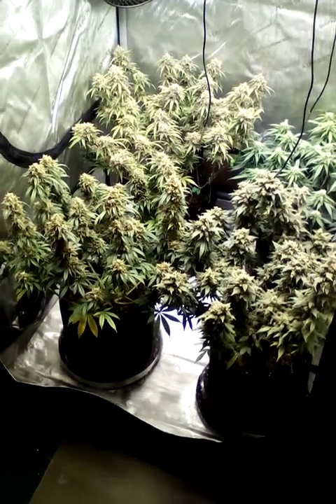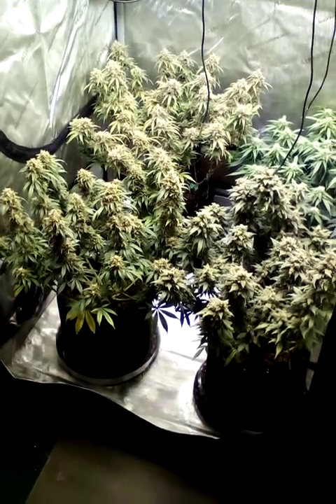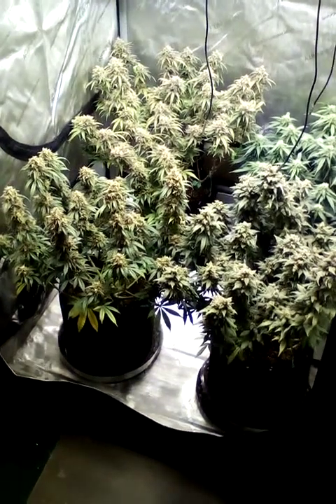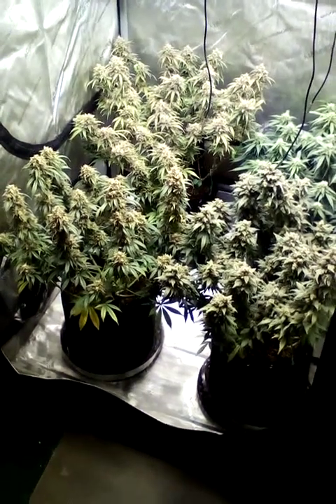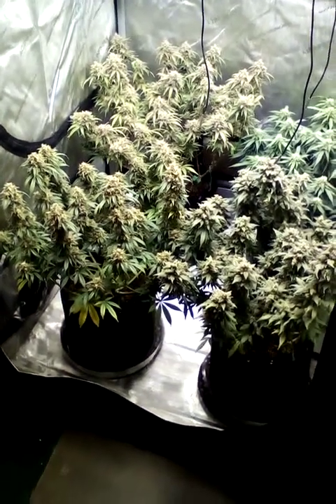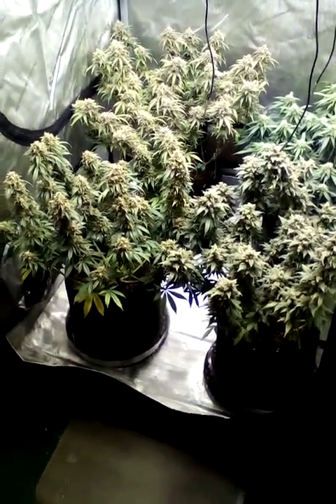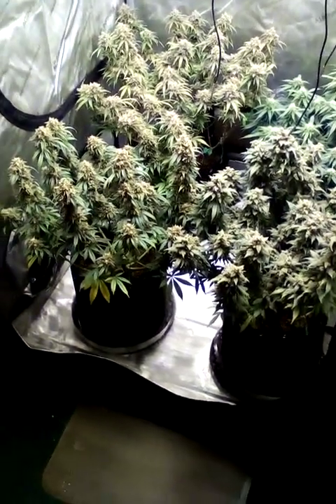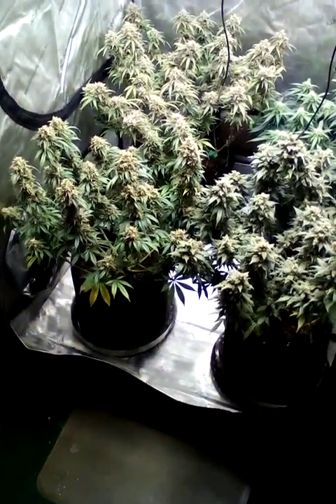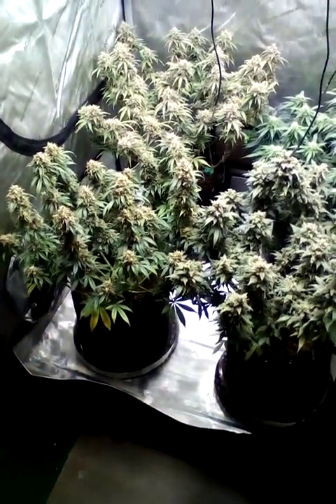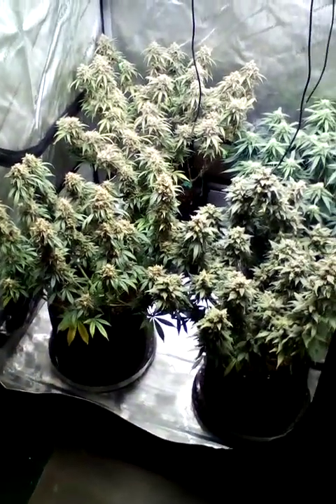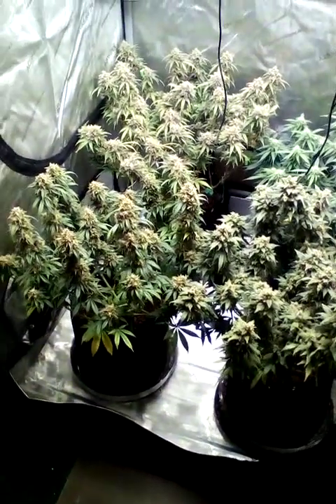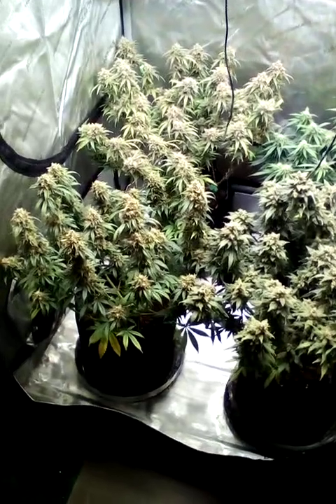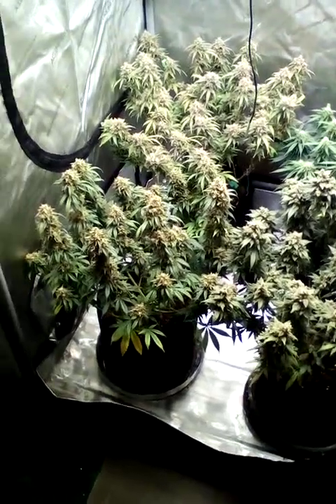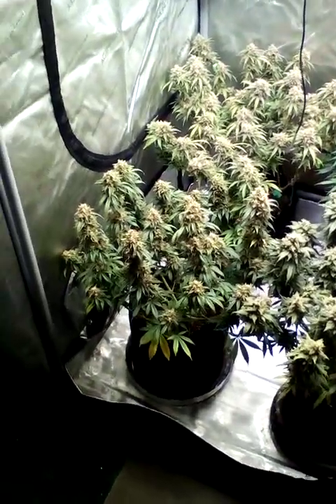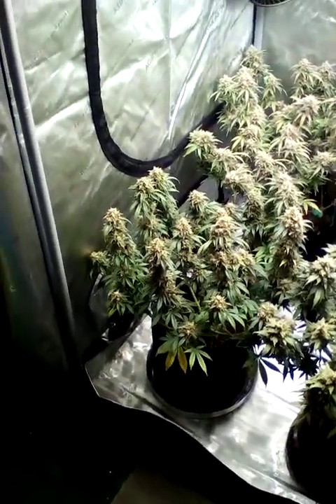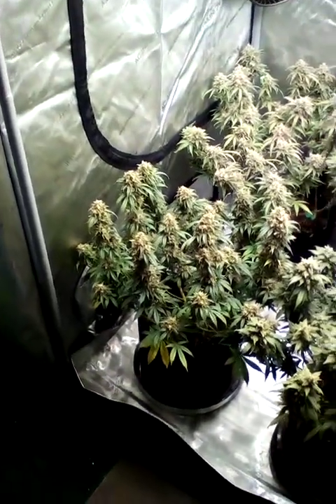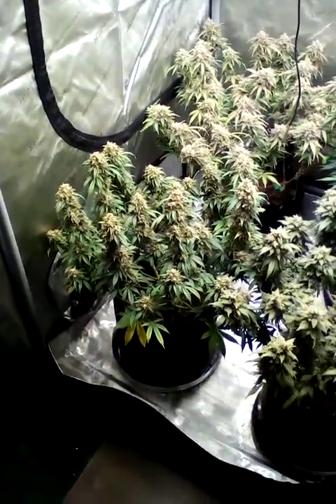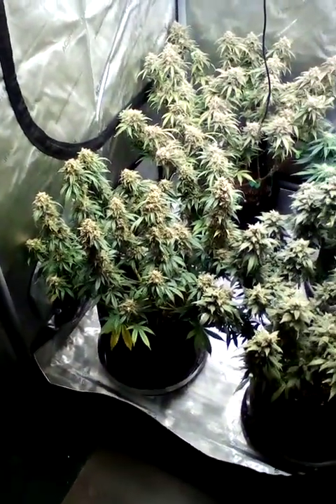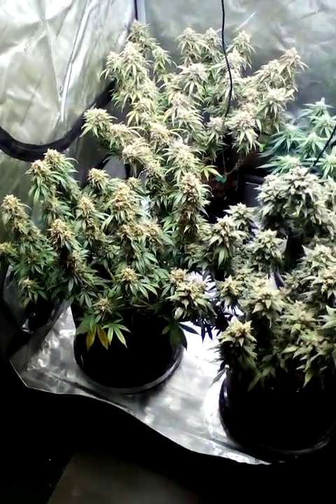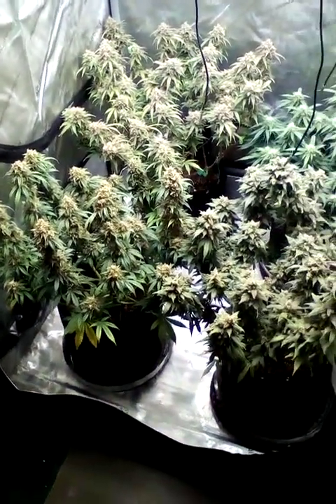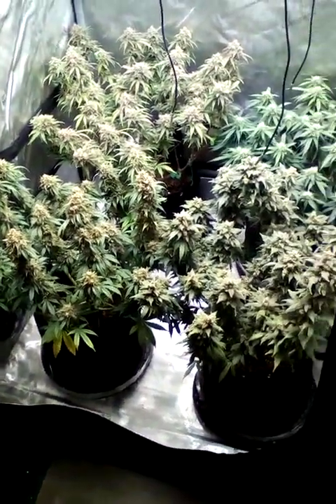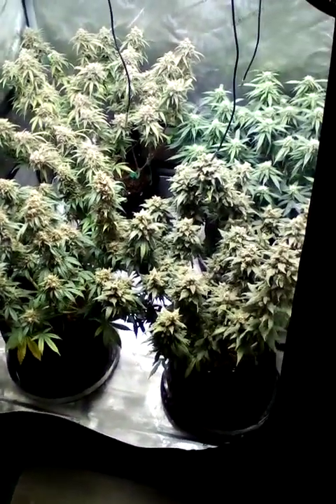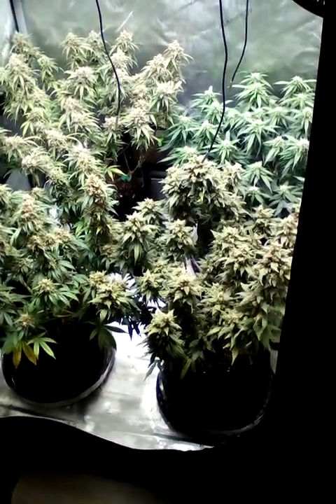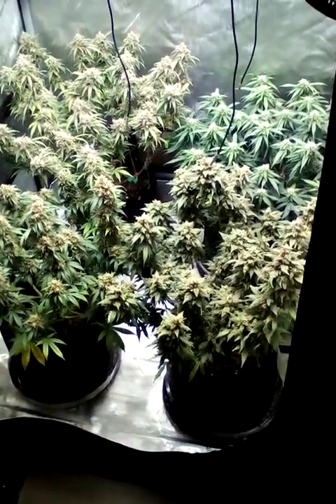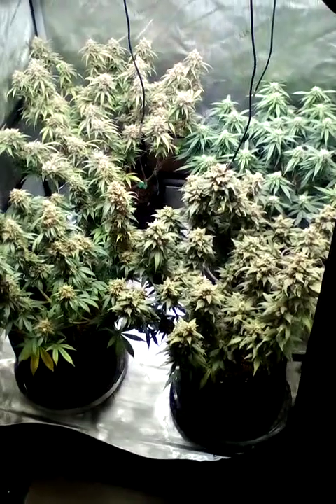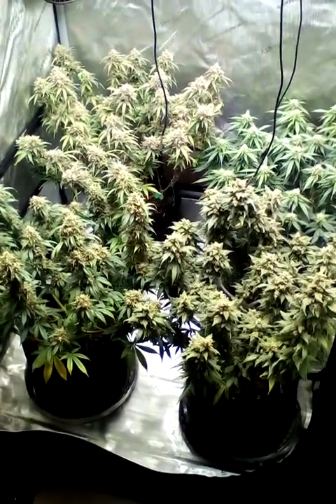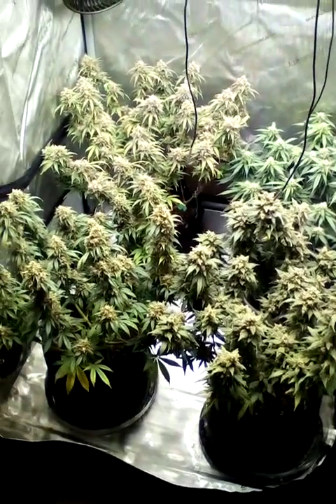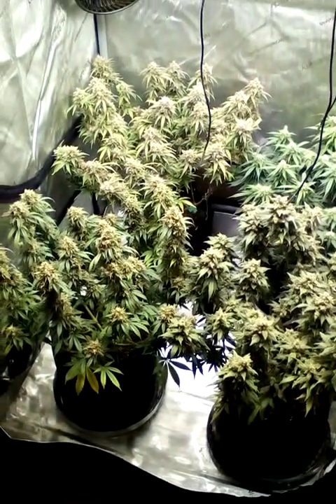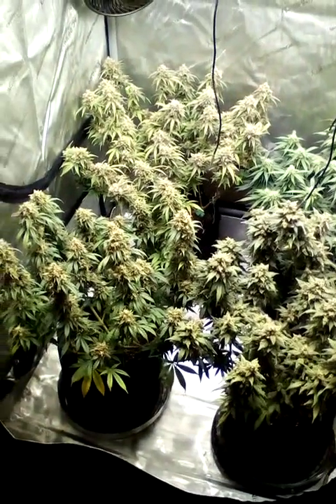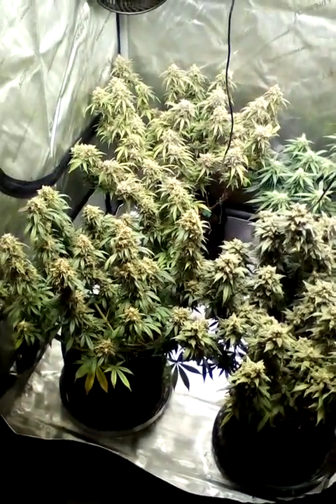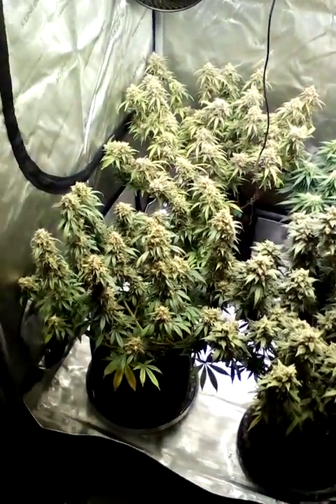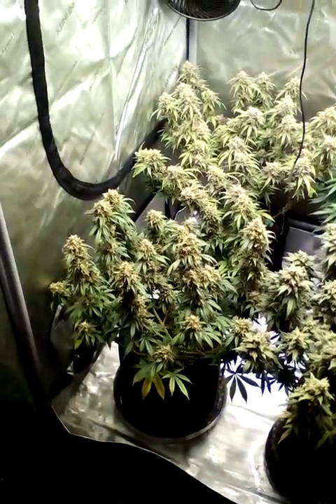Peek-a-boo! Today is Thursday, the start of week 14. That's what, day 90, 91-ish?